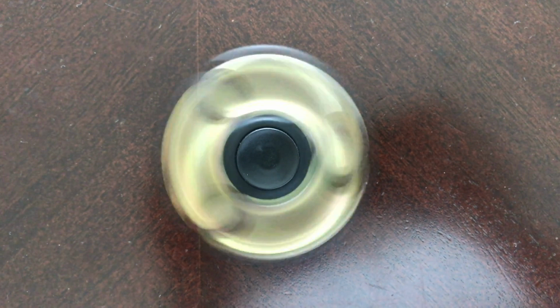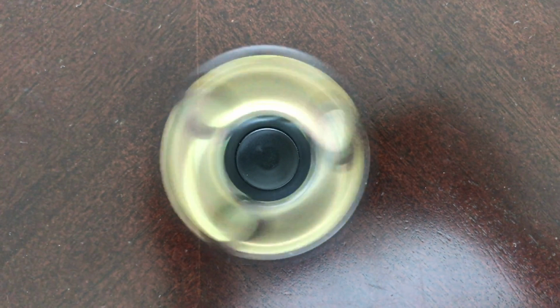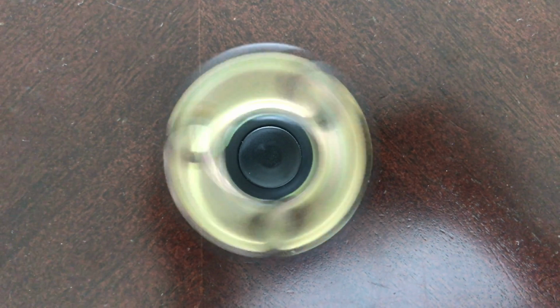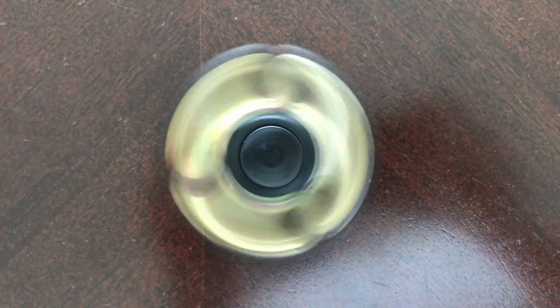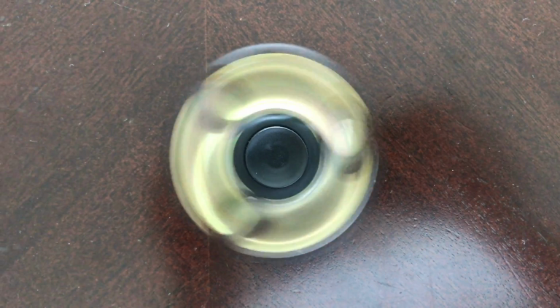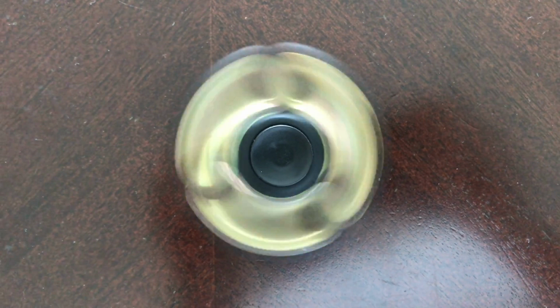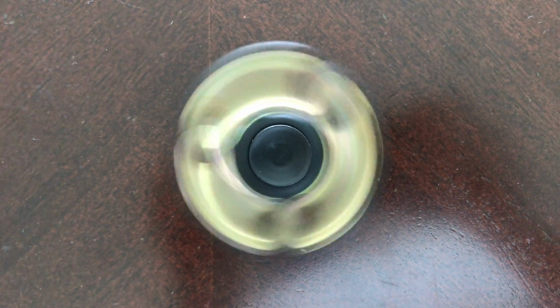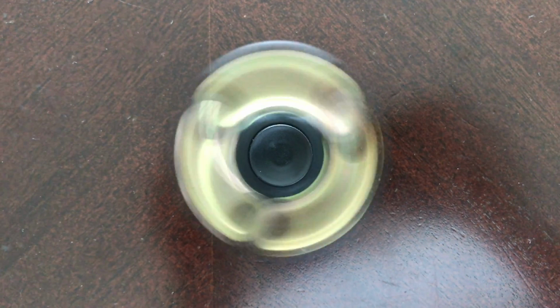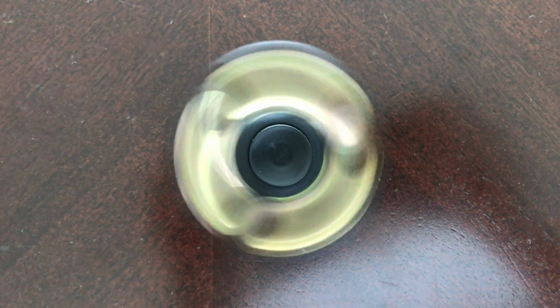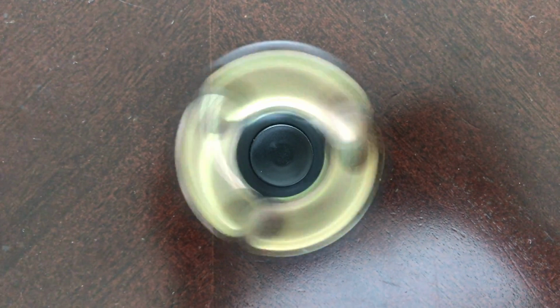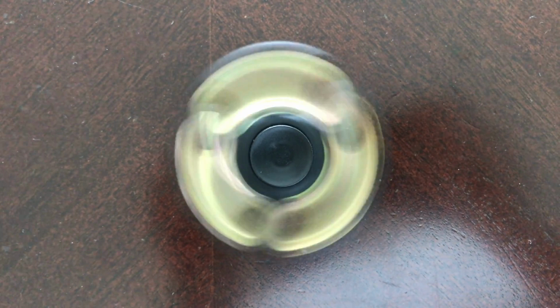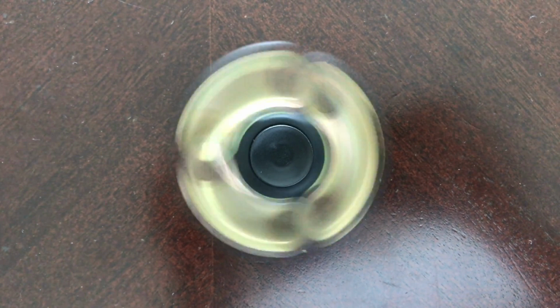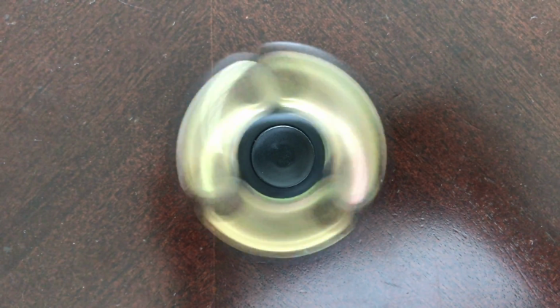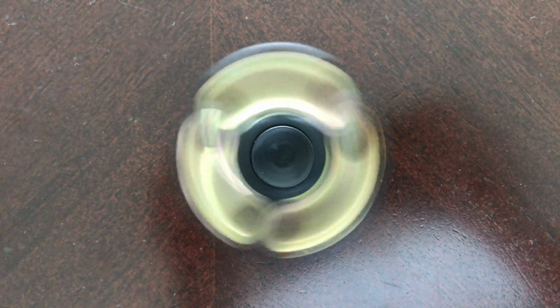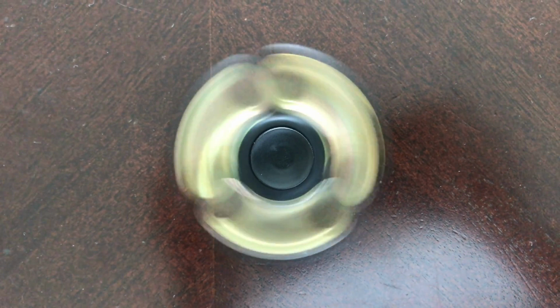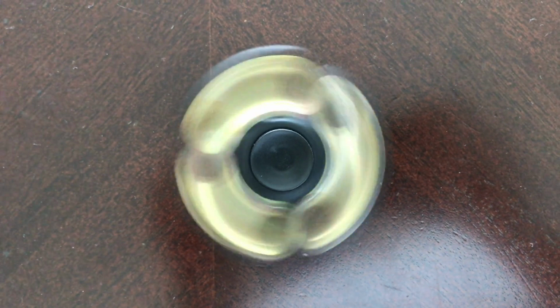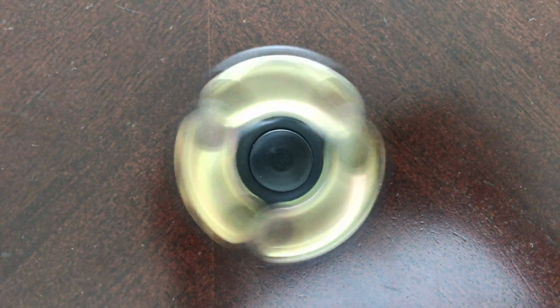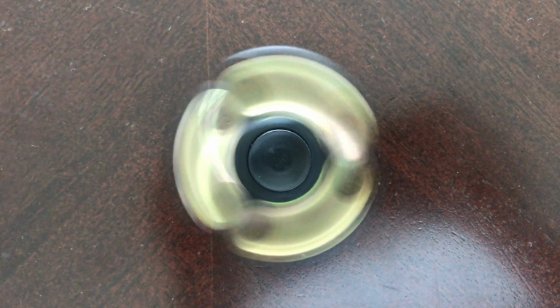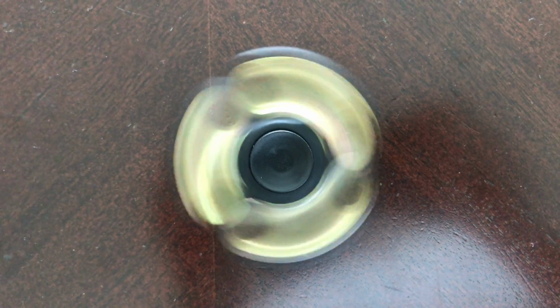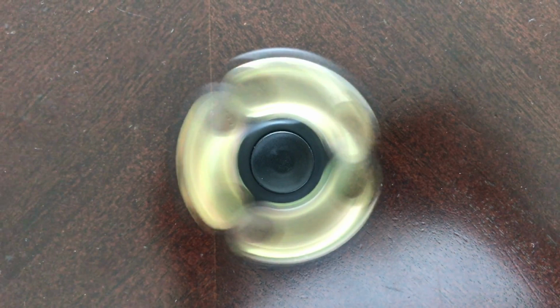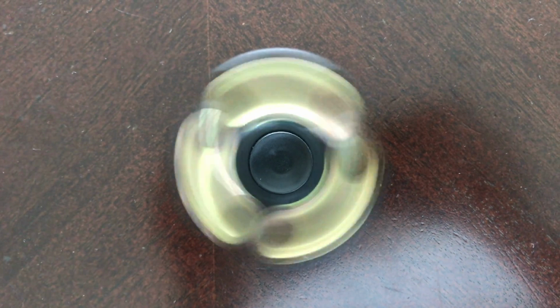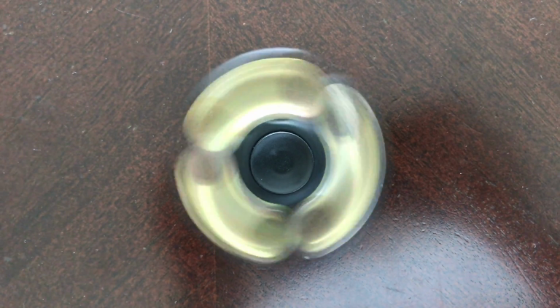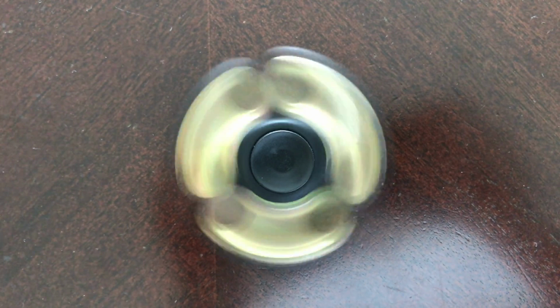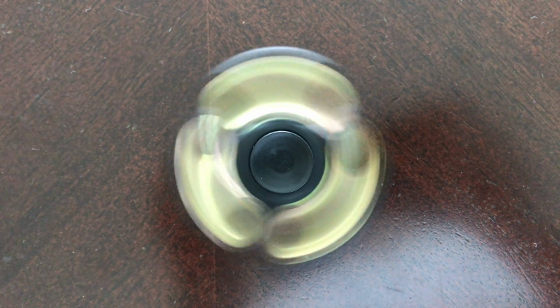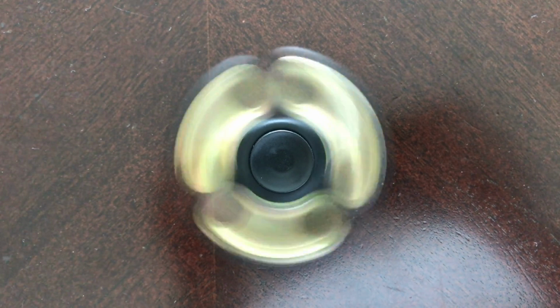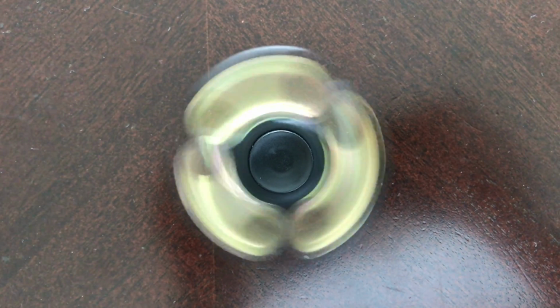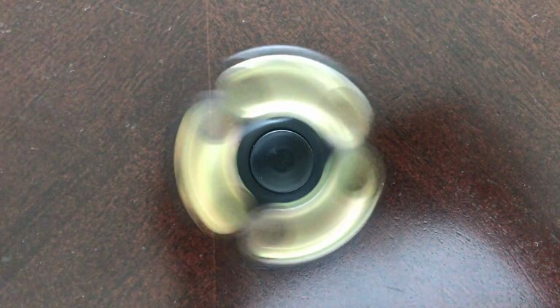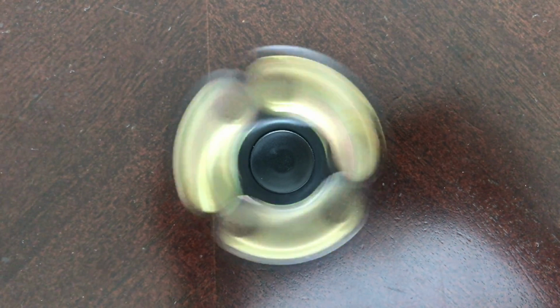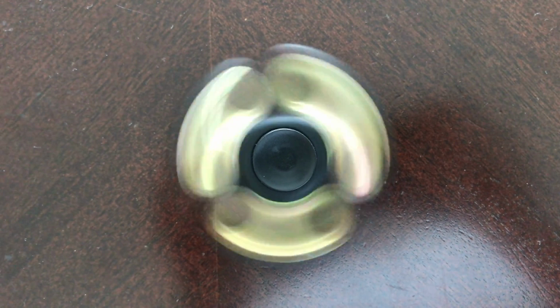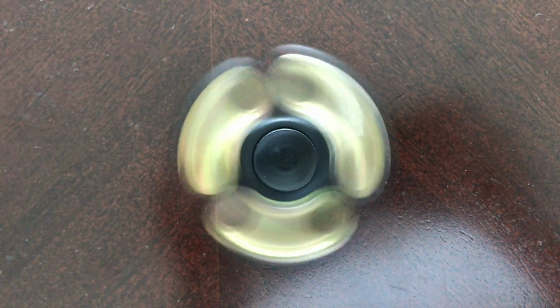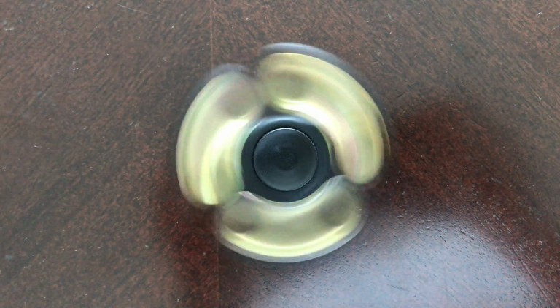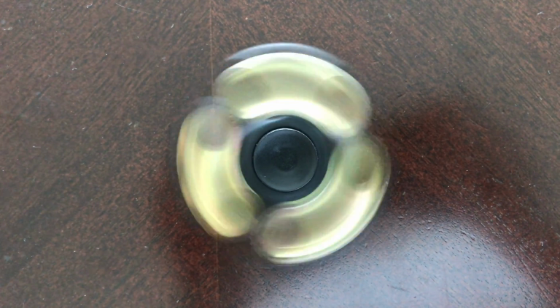I got this fidget spinner last night at Target. They had just opened a box of new ones and were charging $3 for it, so I figured I'd get one and see what all the fuss is about.